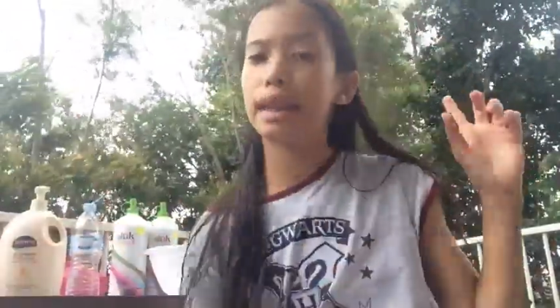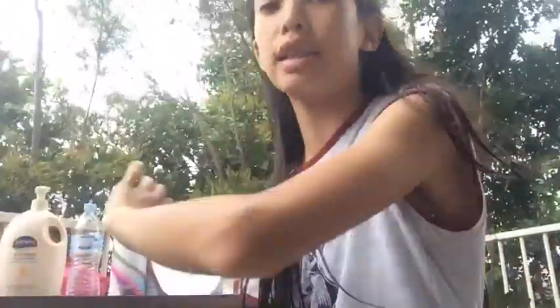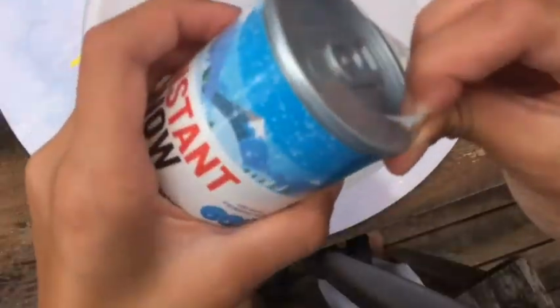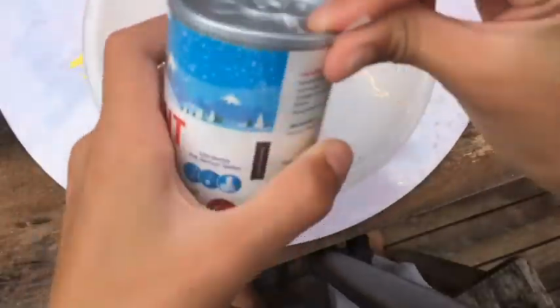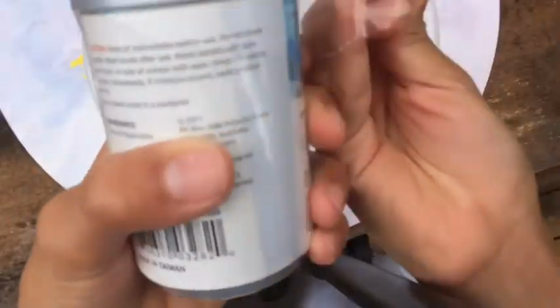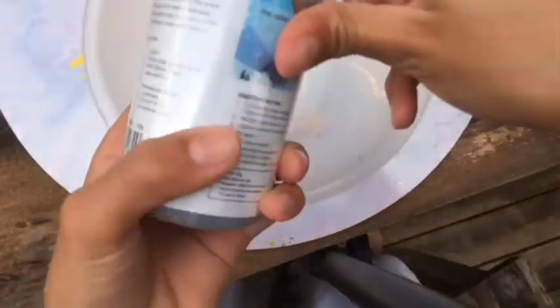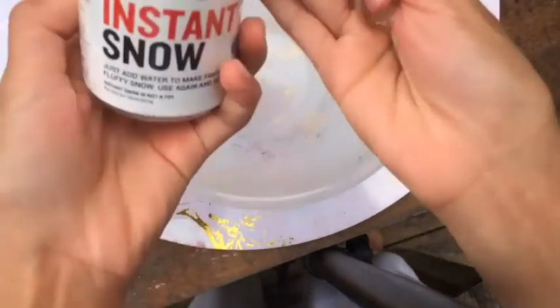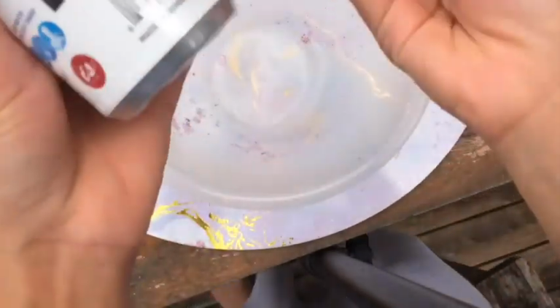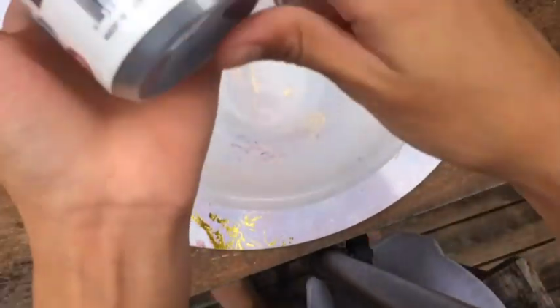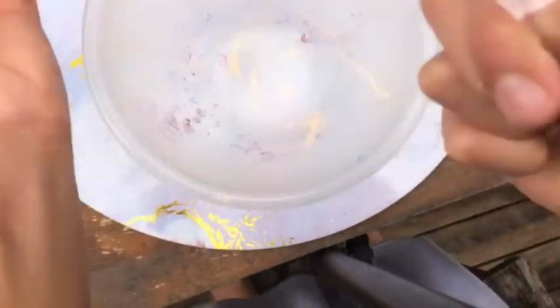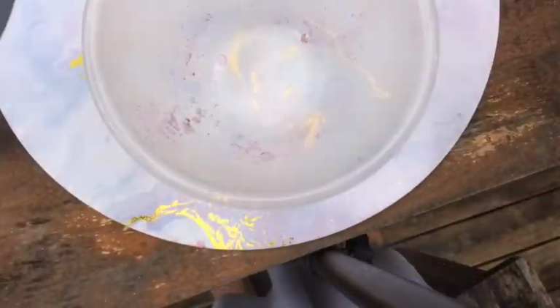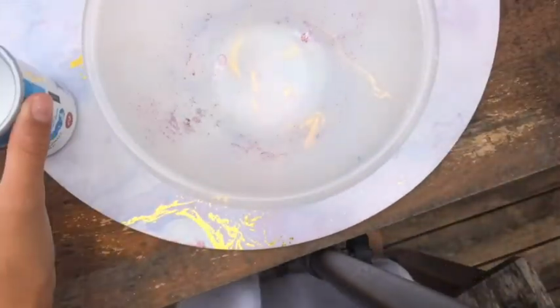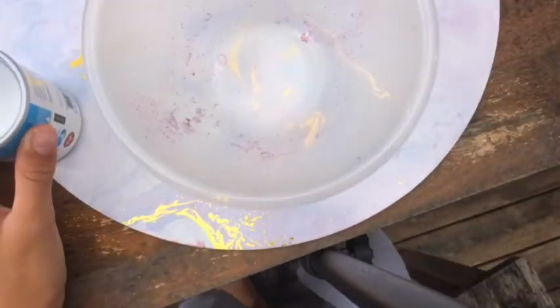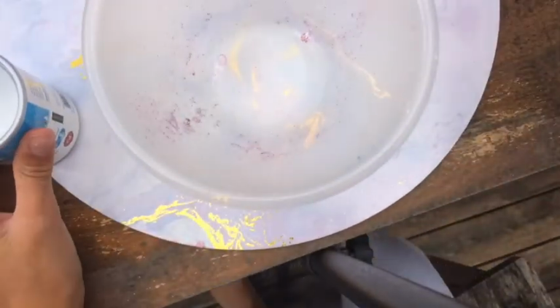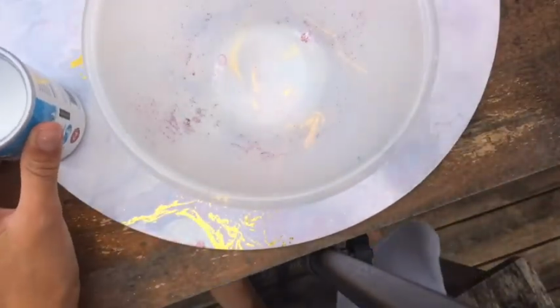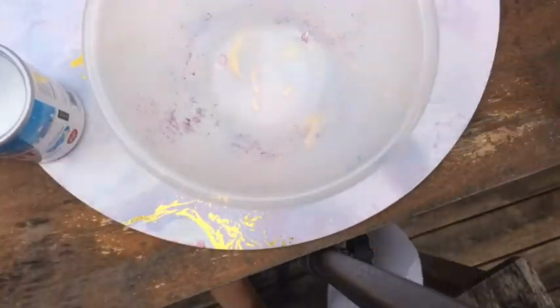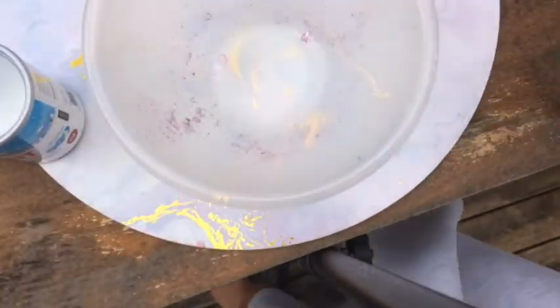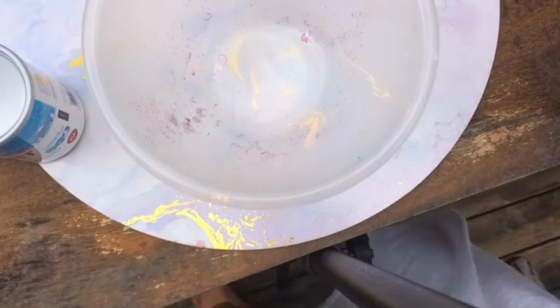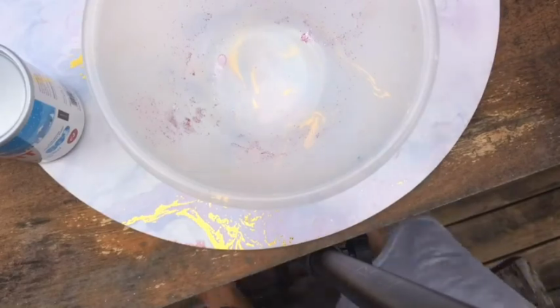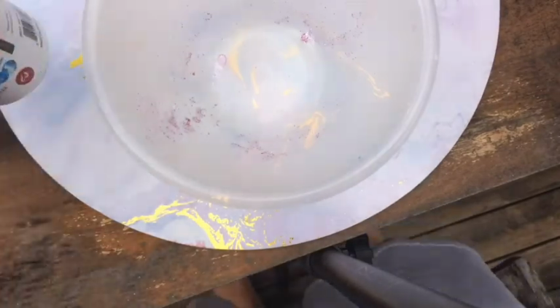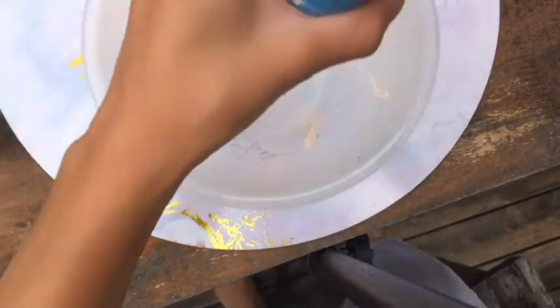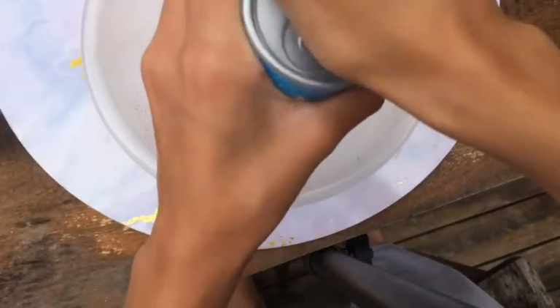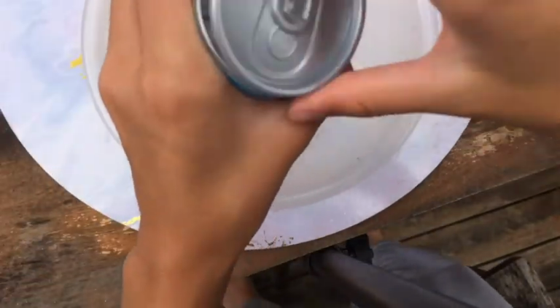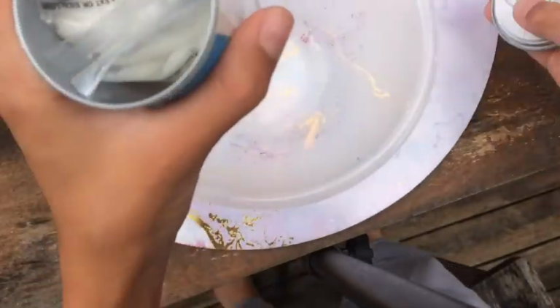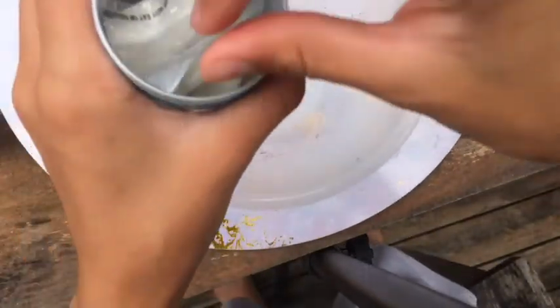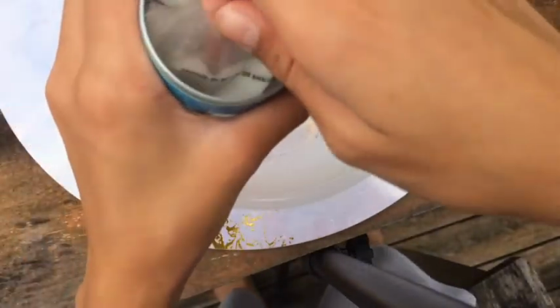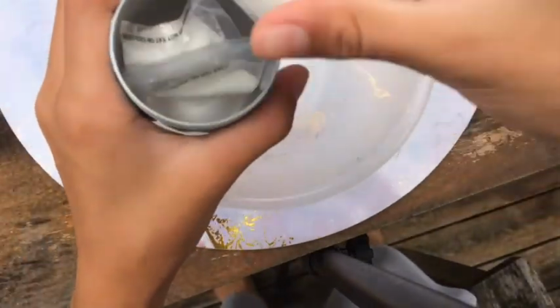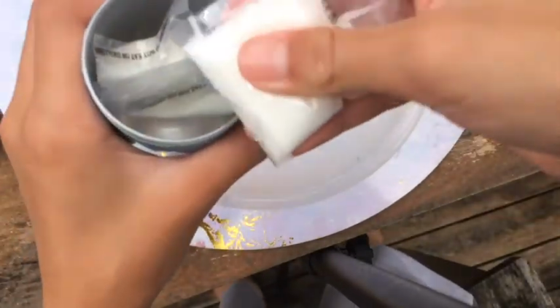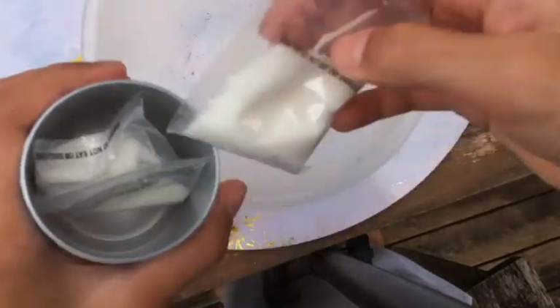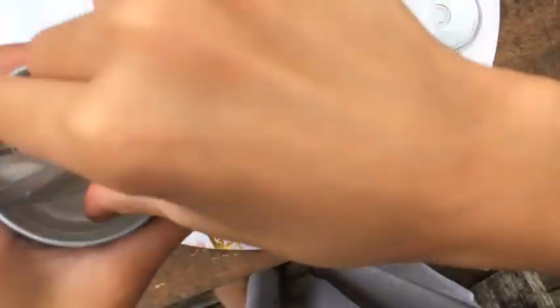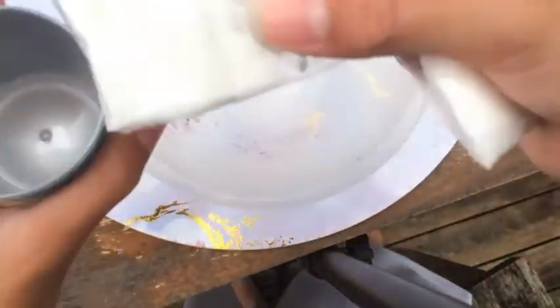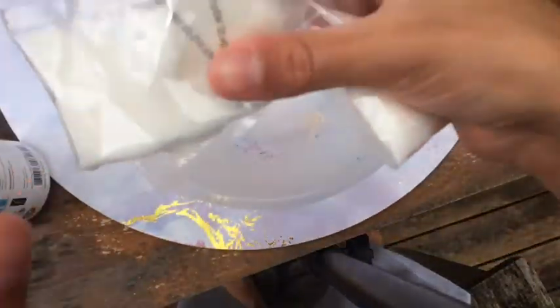So yeah, let's just get started. I've never used this brand before — I've only used the brand from a cheap store. Oh my goodness, this is a lot of instant snow.